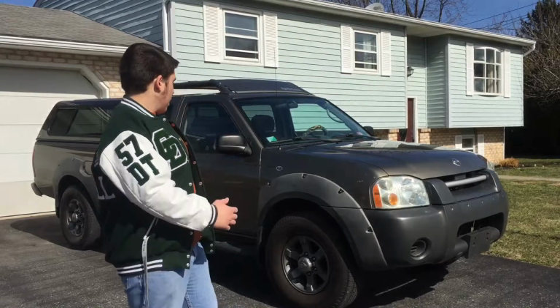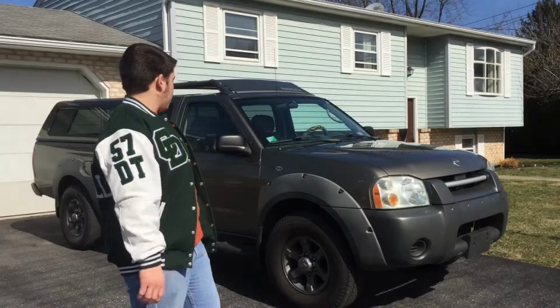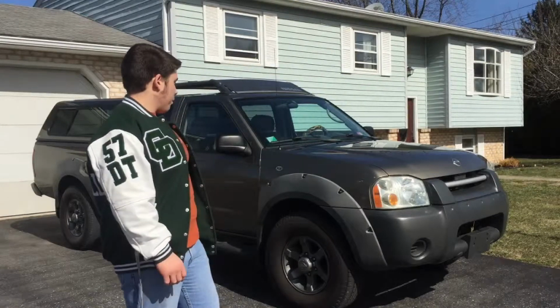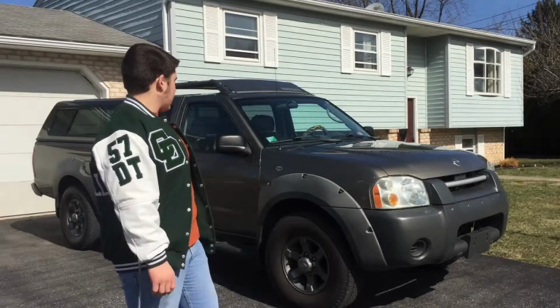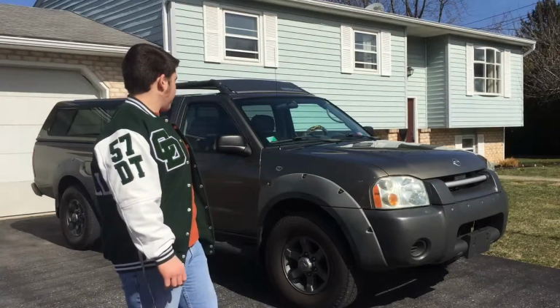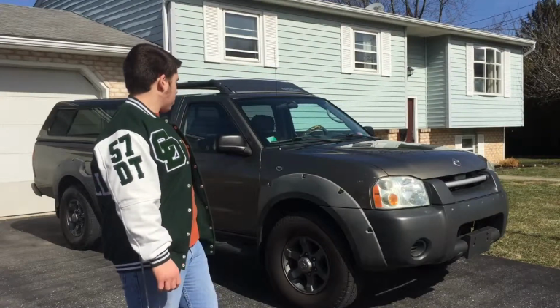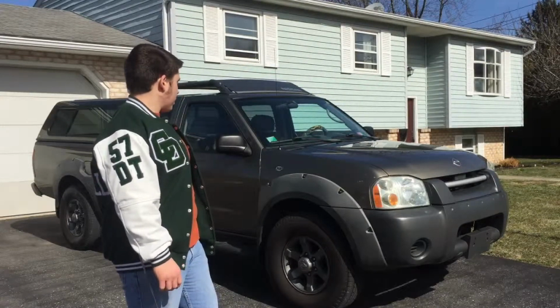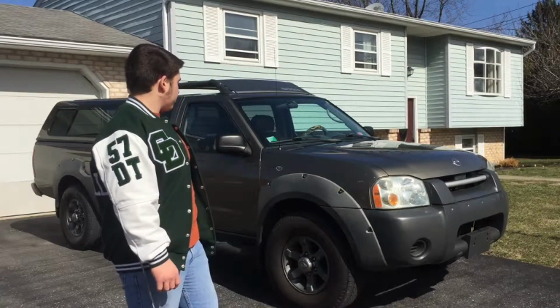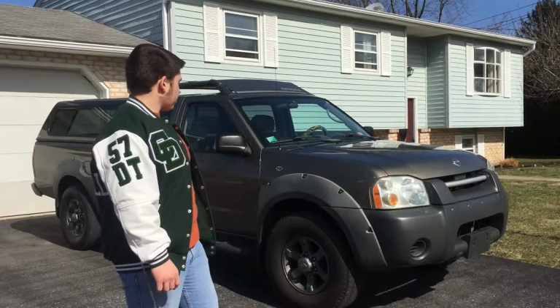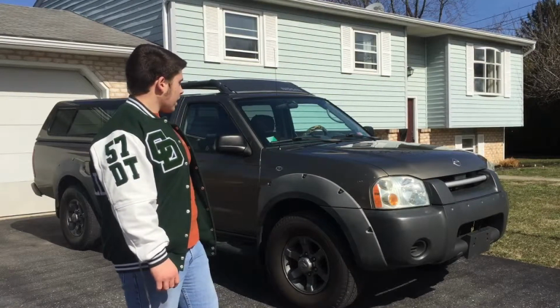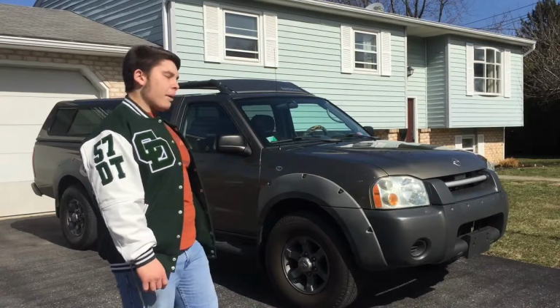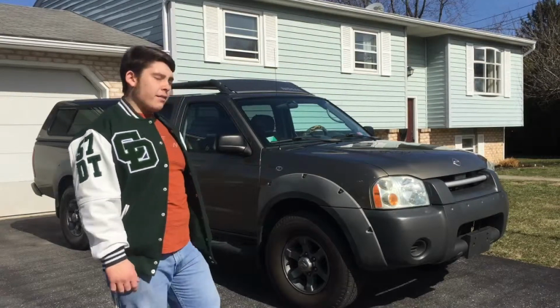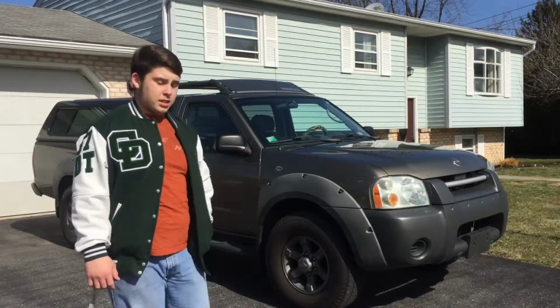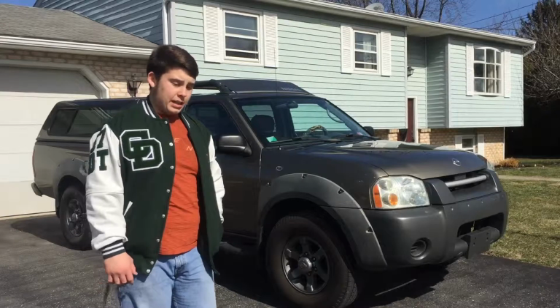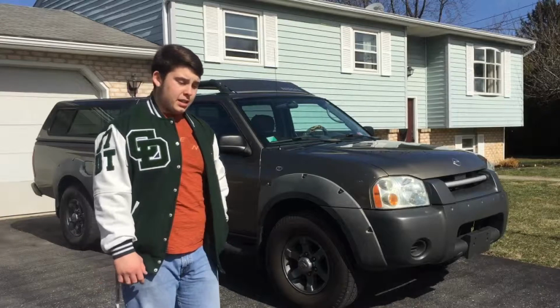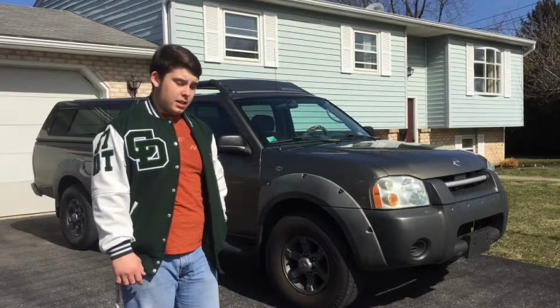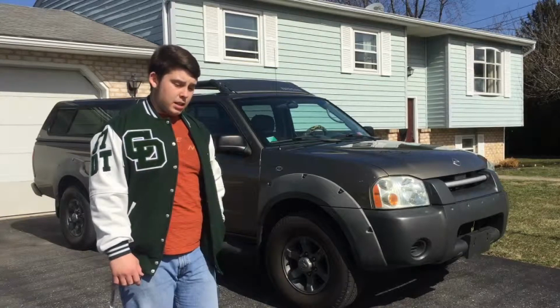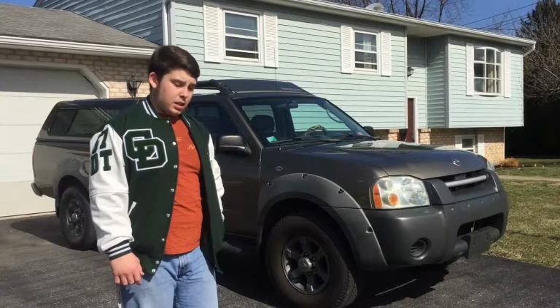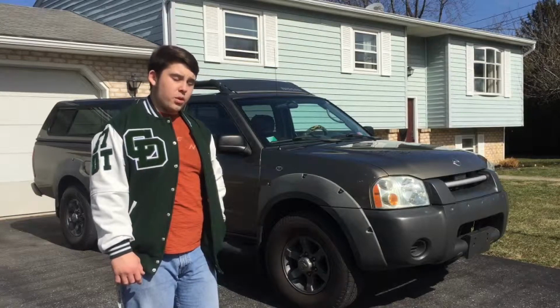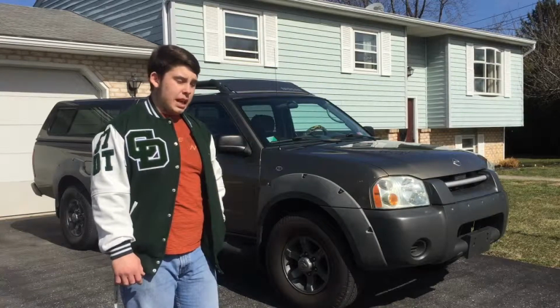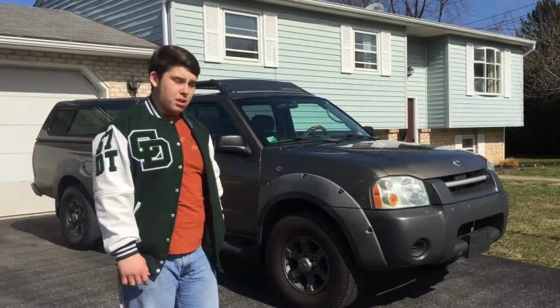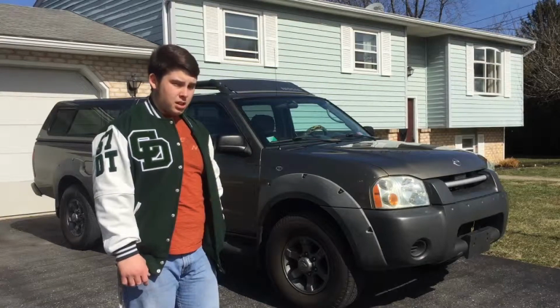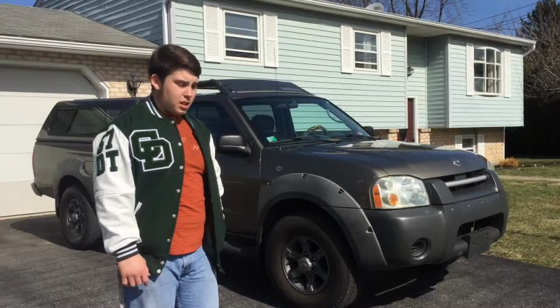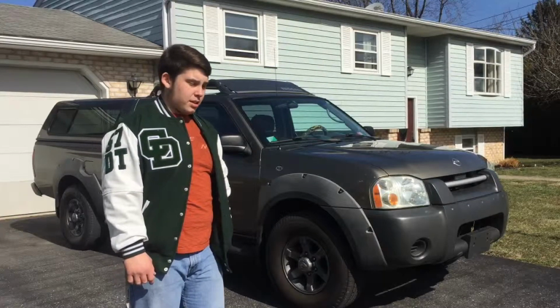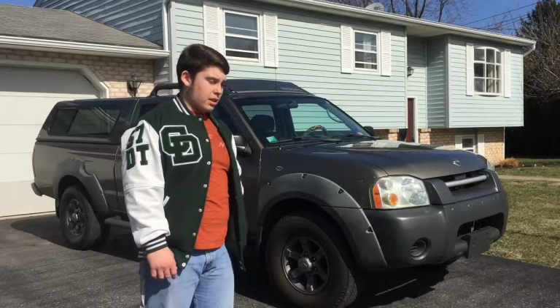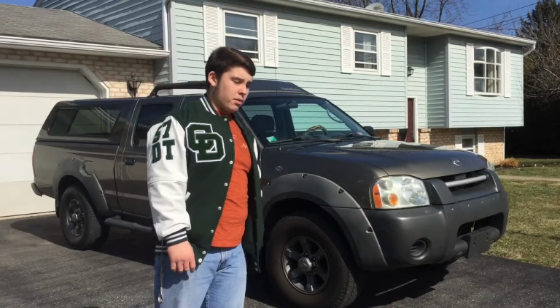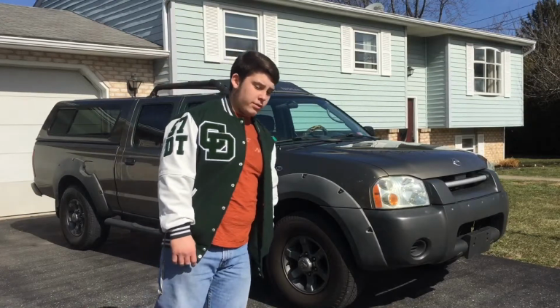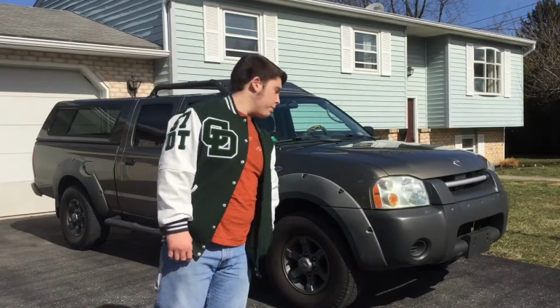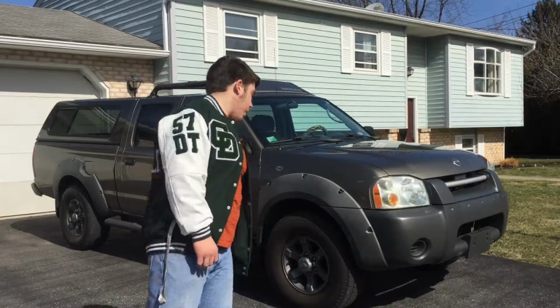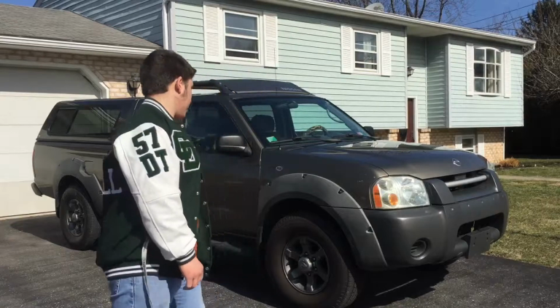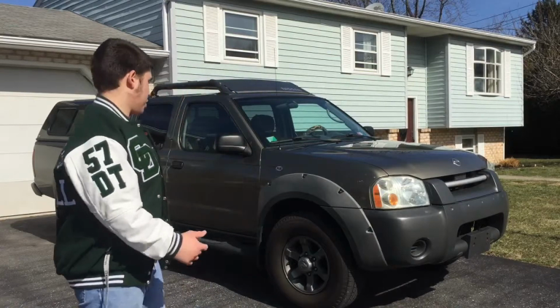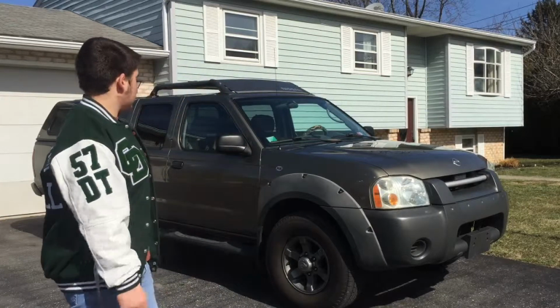I paid $6,000 for this — not bad. I got the sound in Stewart's town, so that's a little bit of a drive for me, but here she is.